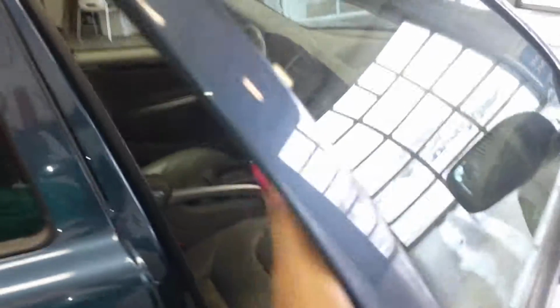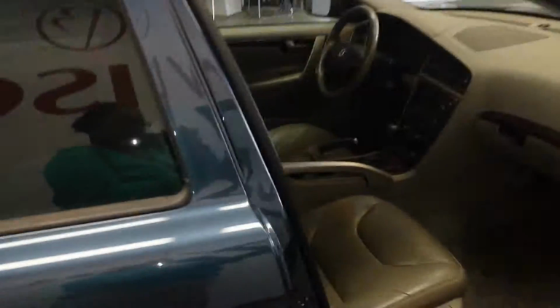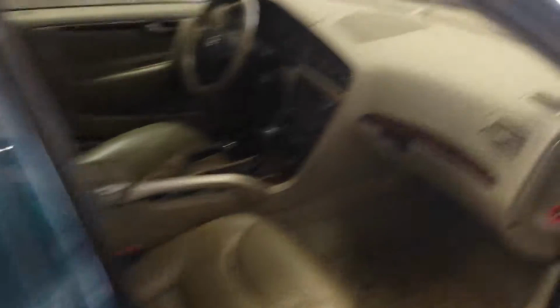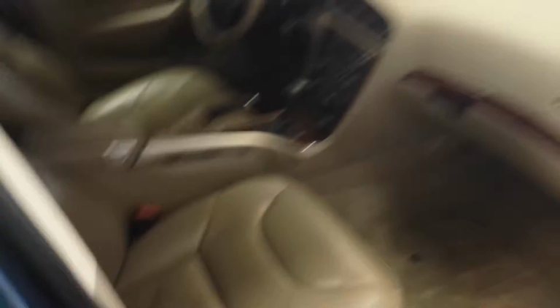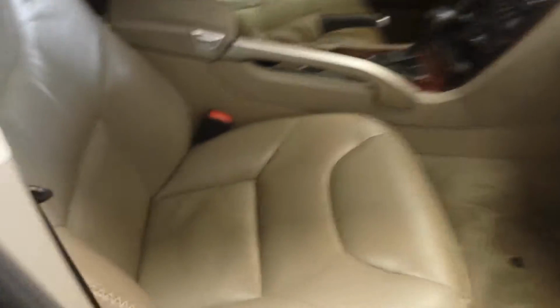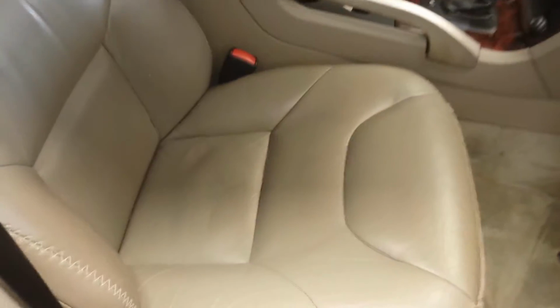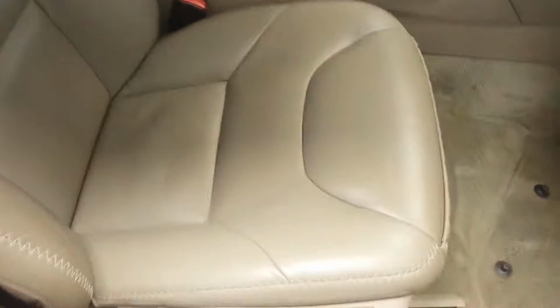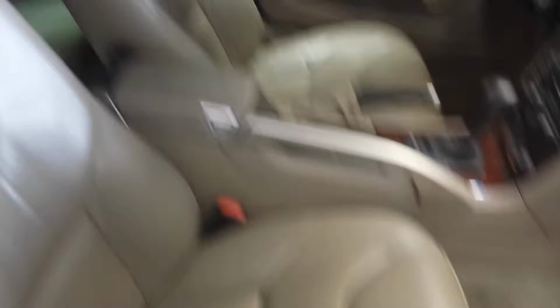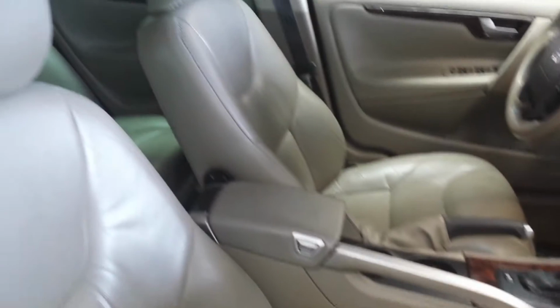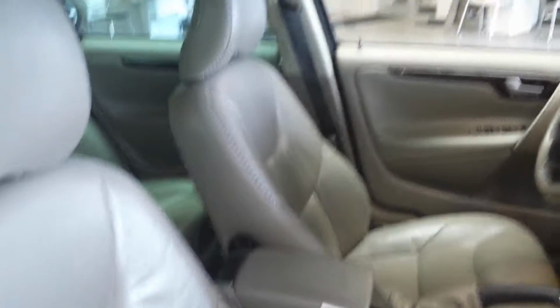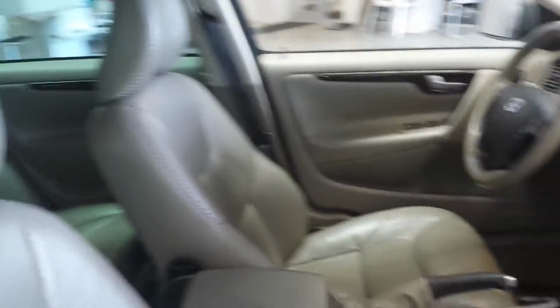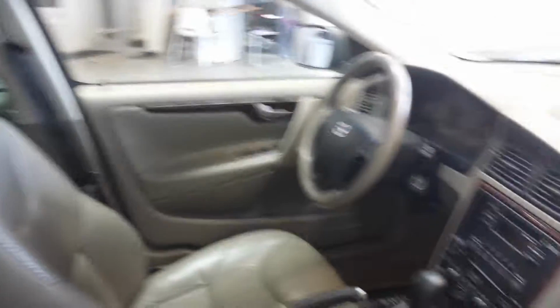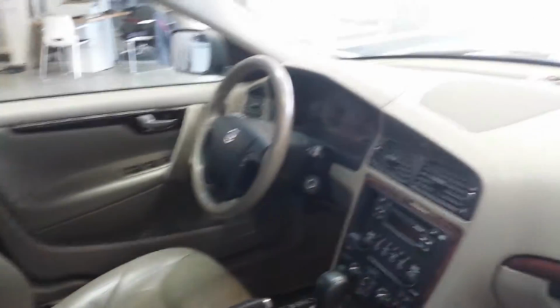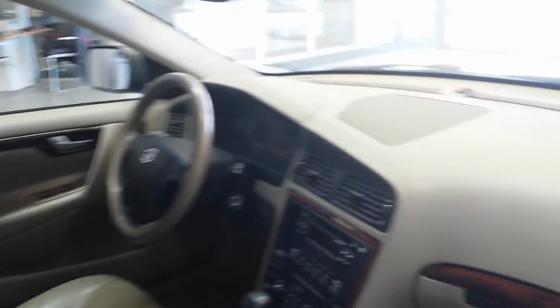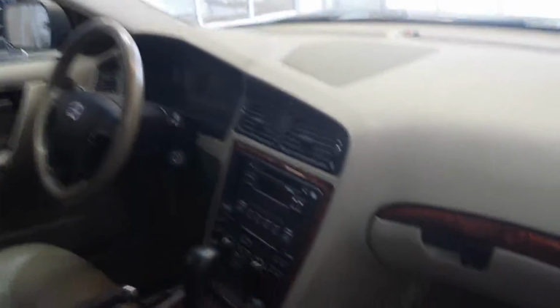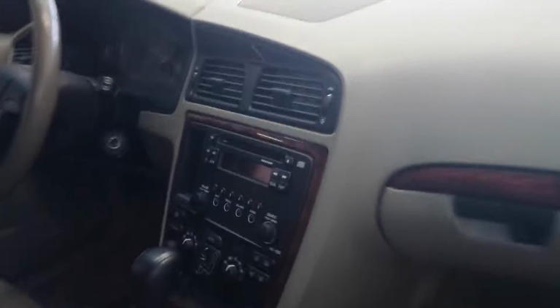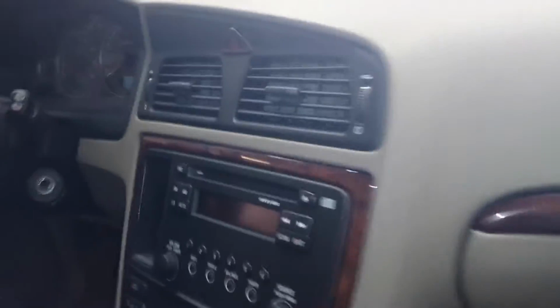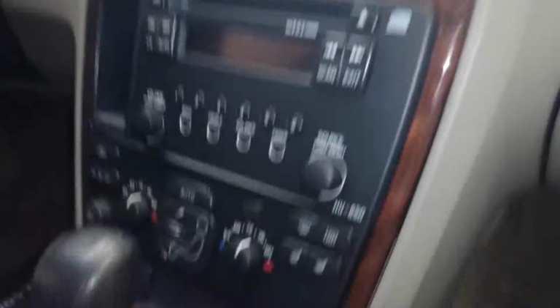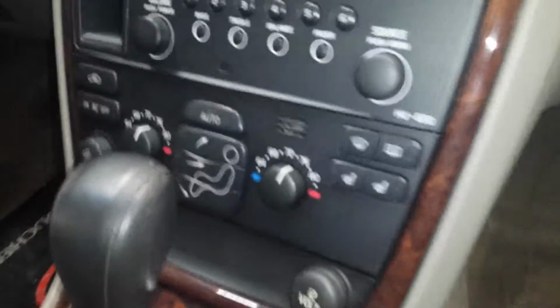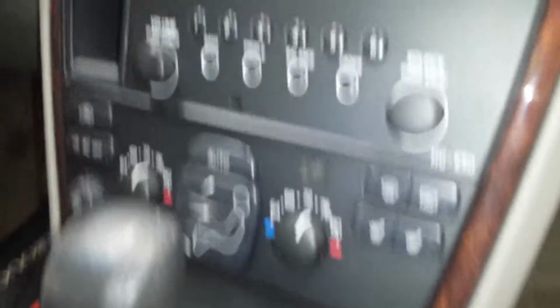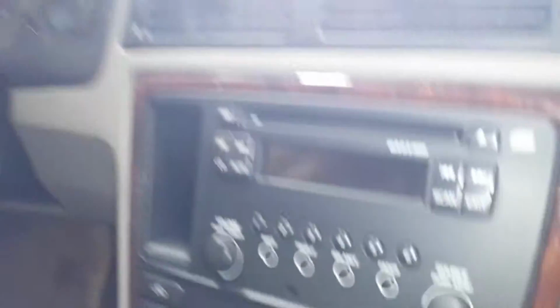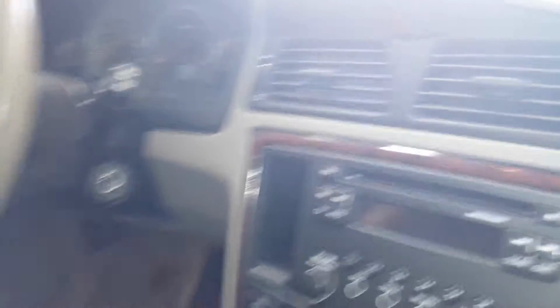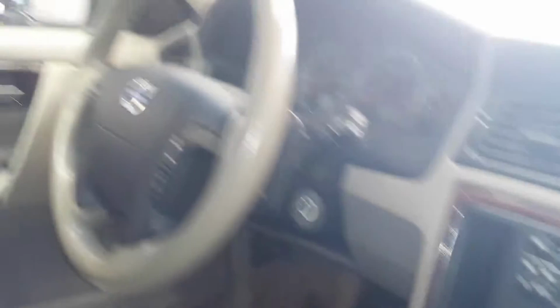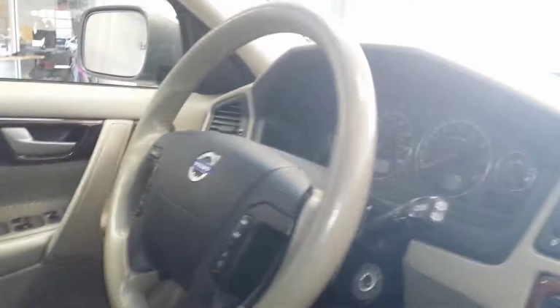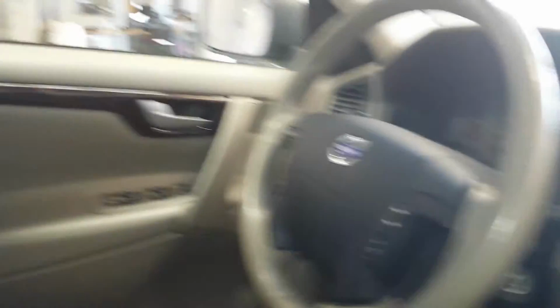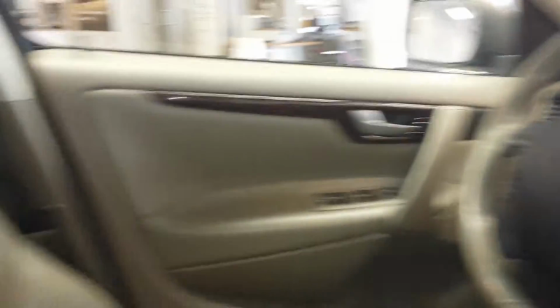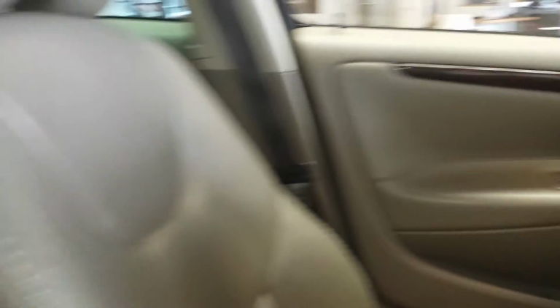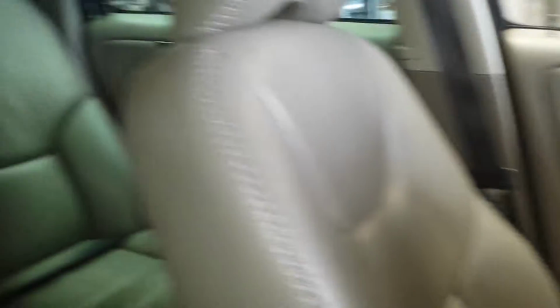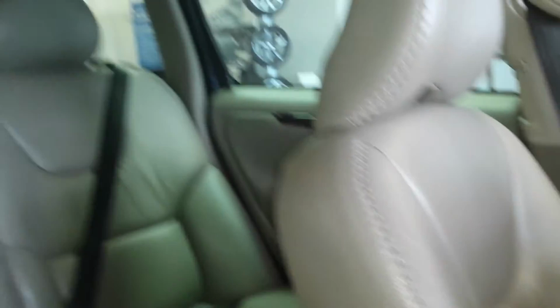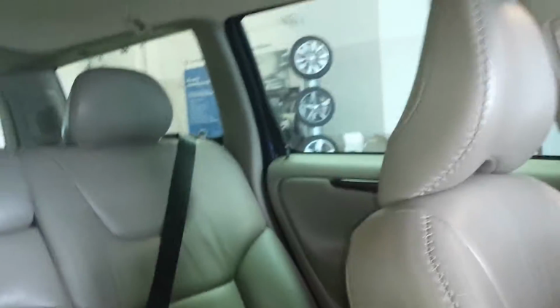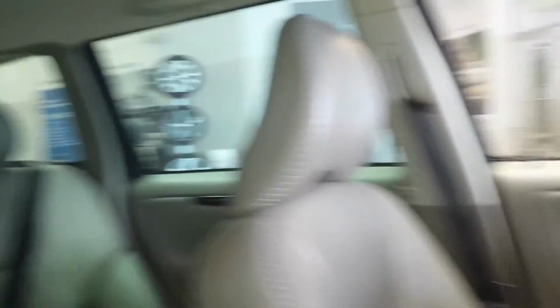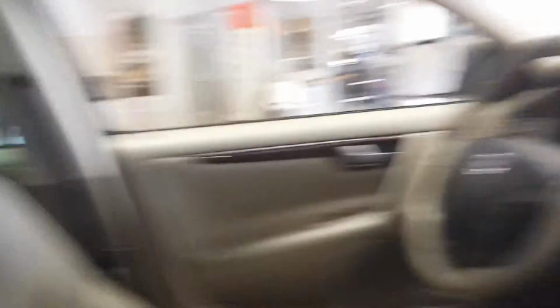Take a look — this car does have really nice leather seating, also heated seats. All of the interior is intact, no tears, no rips.